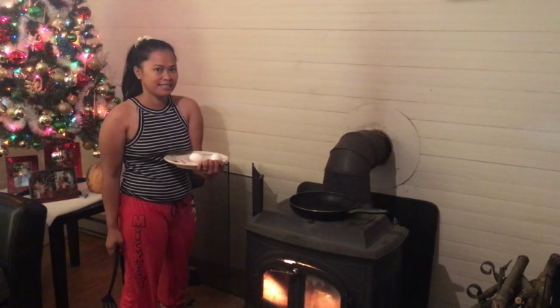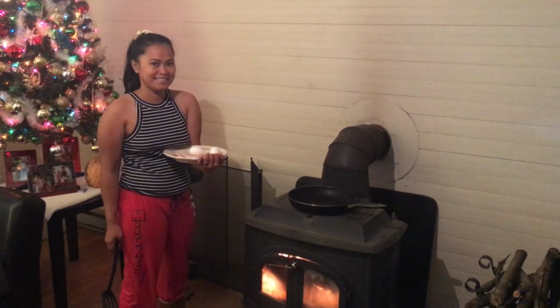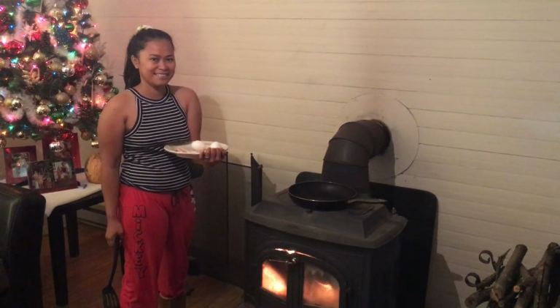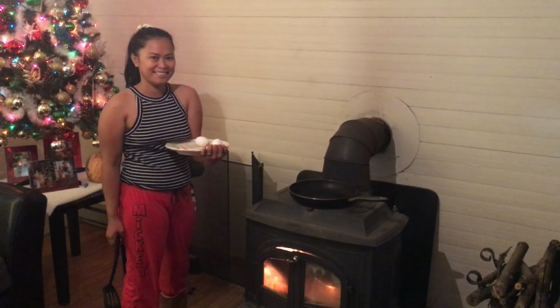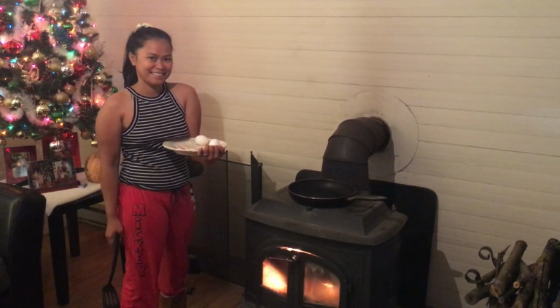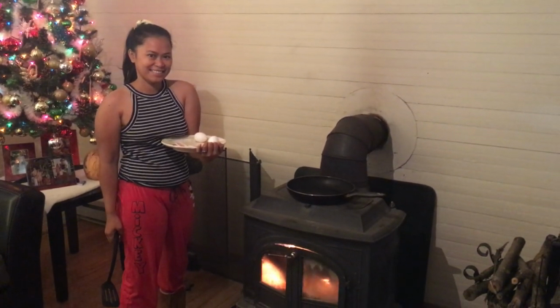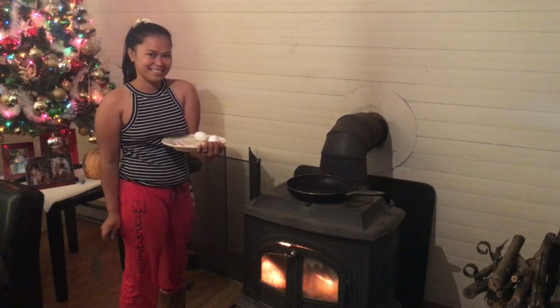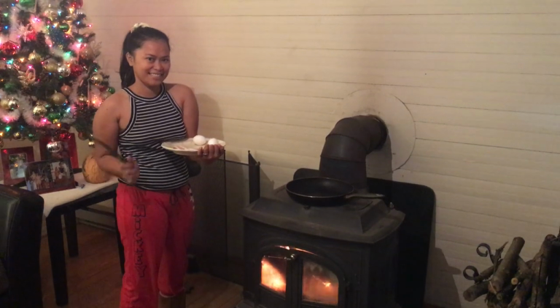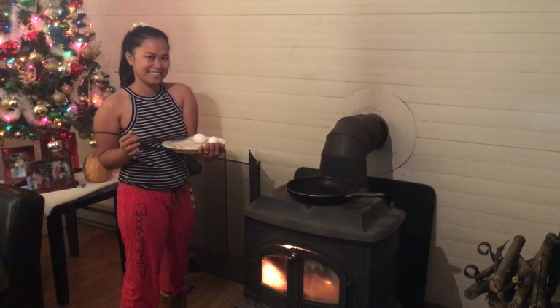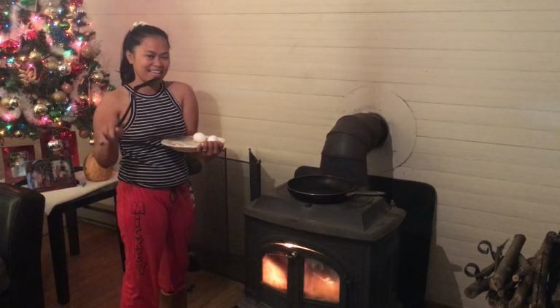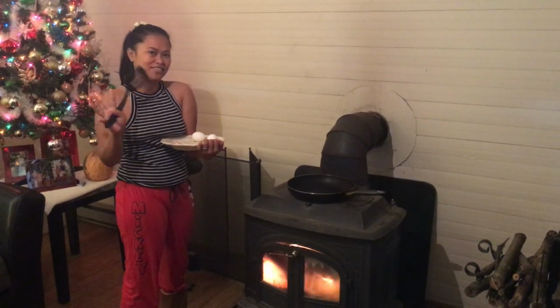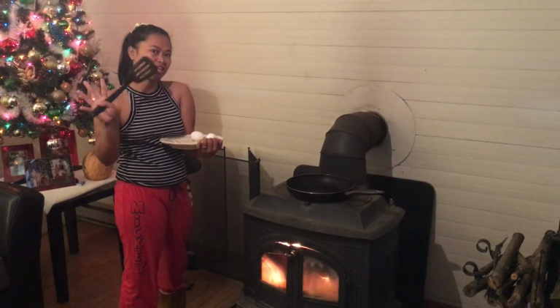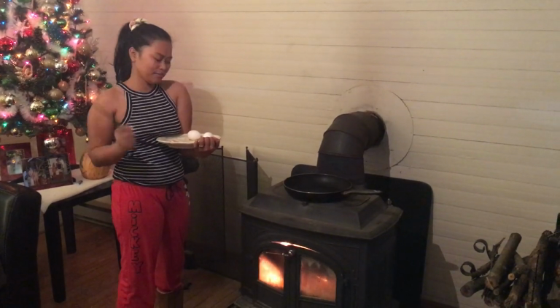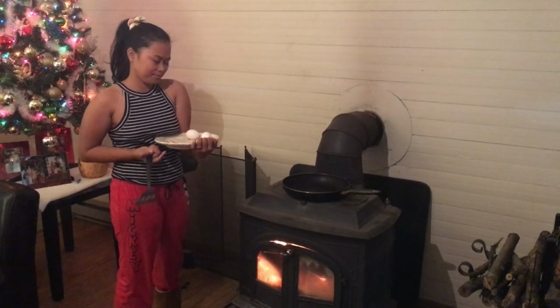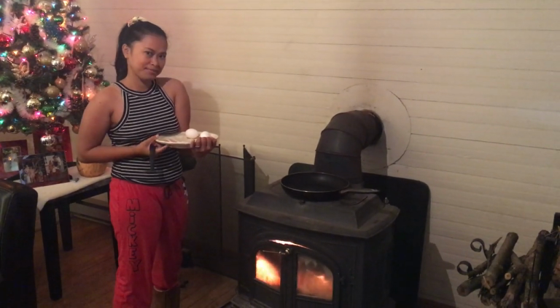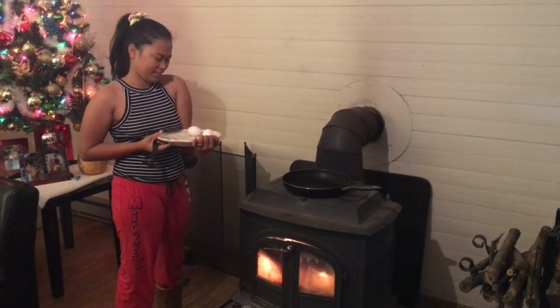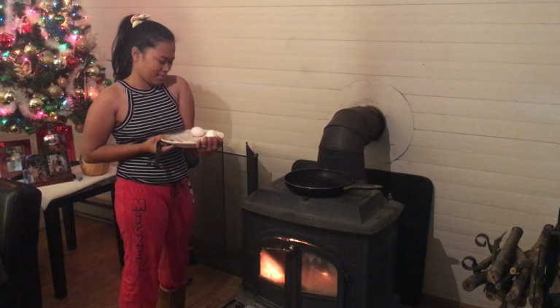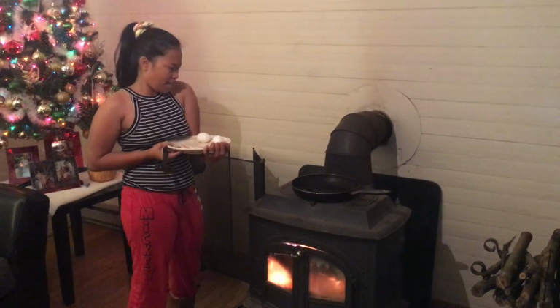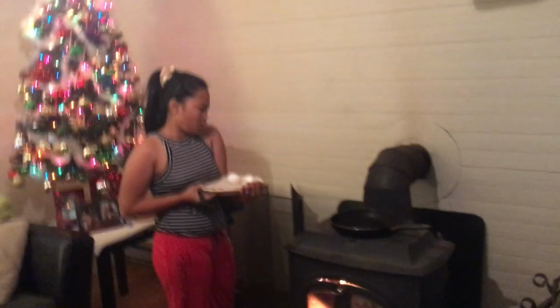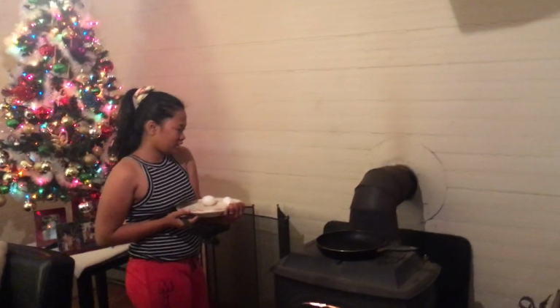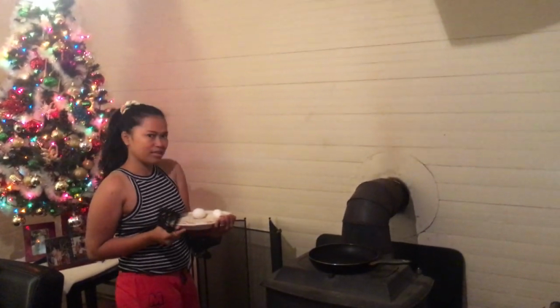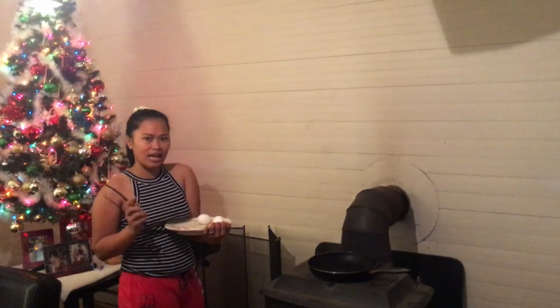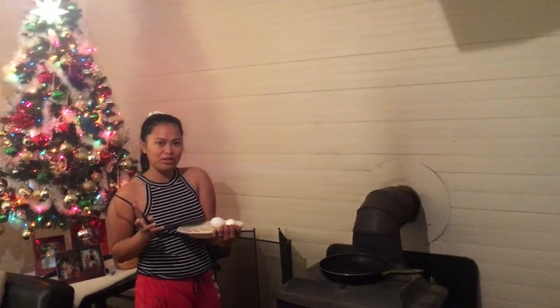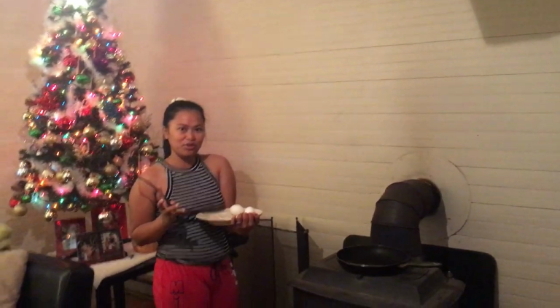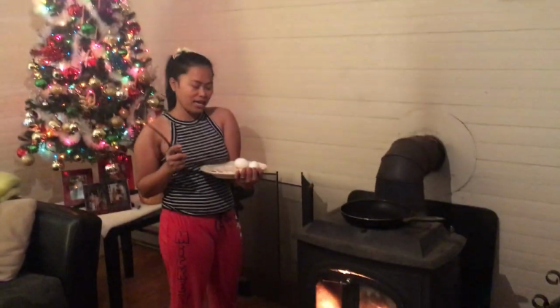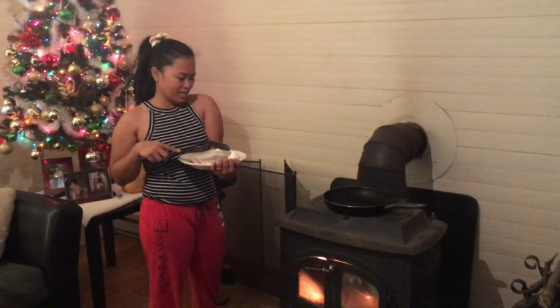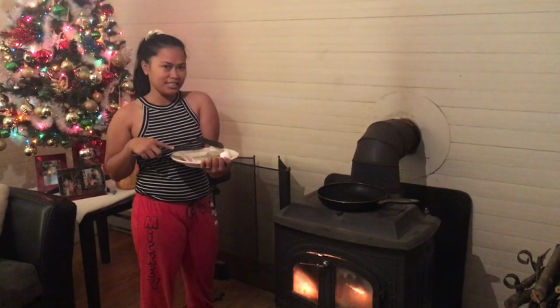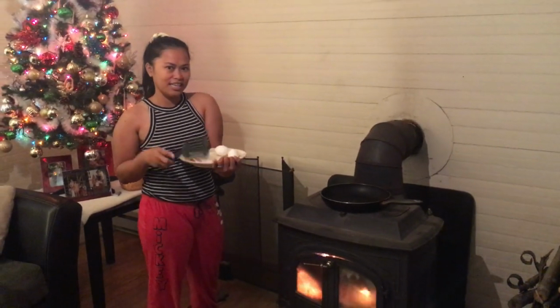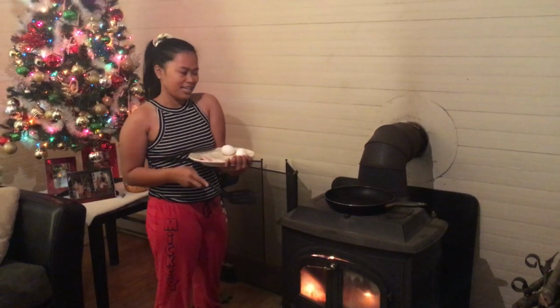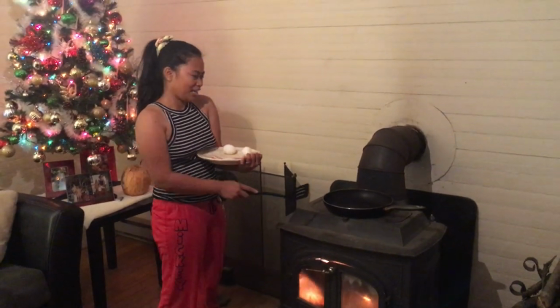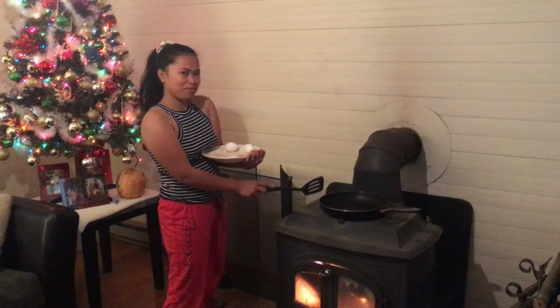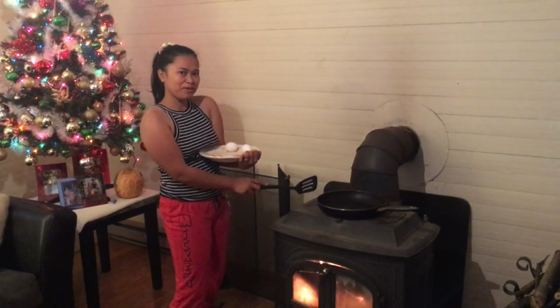Hello and welcome to another video from Homesteading Off the Grid. Say hi honey. Hello, good morning. What are you getting ready to do there? I'm going to cook bacon and eggs in the frying pan.